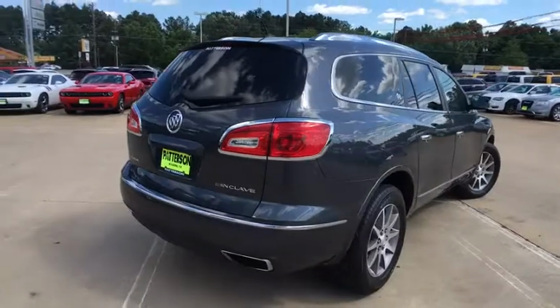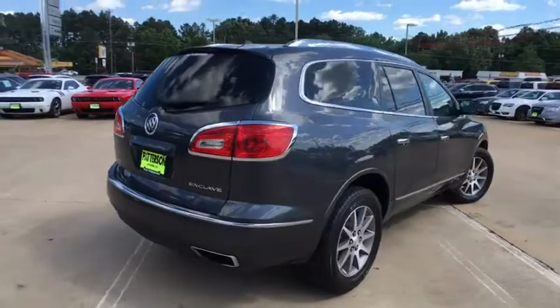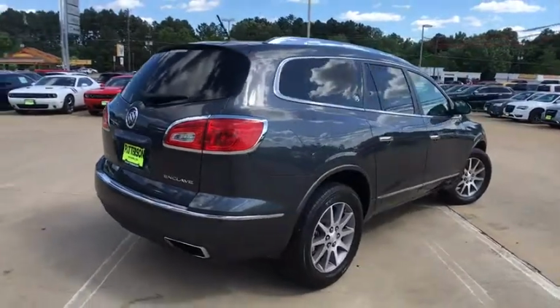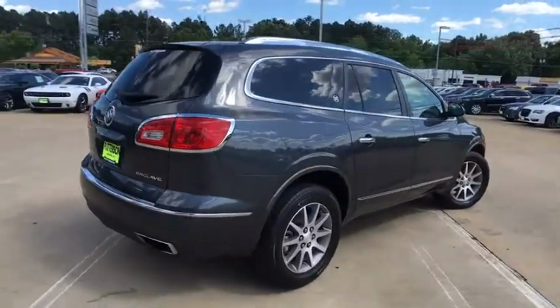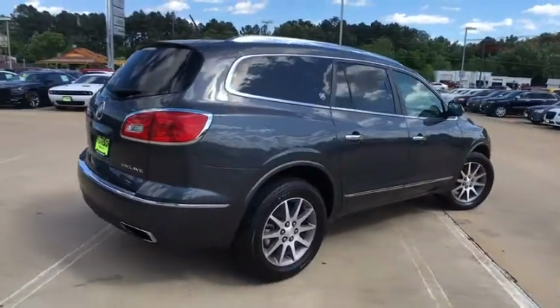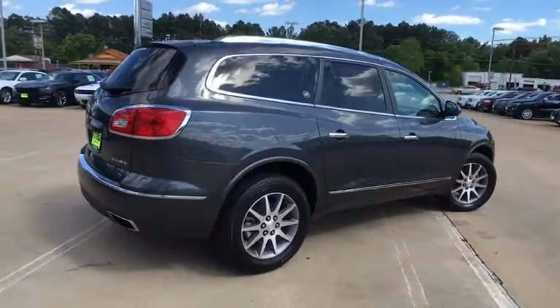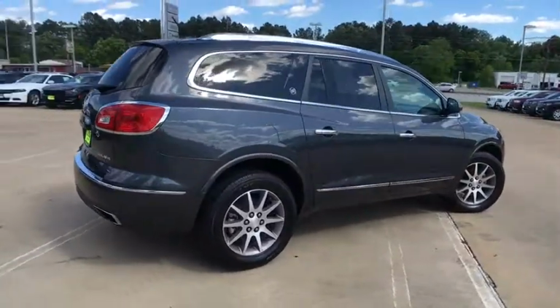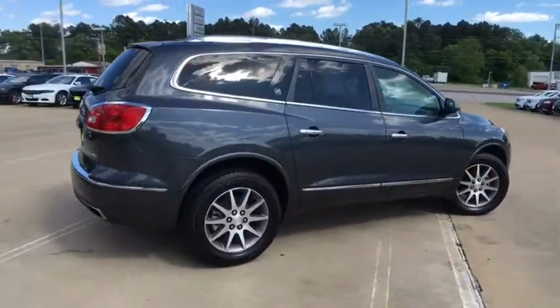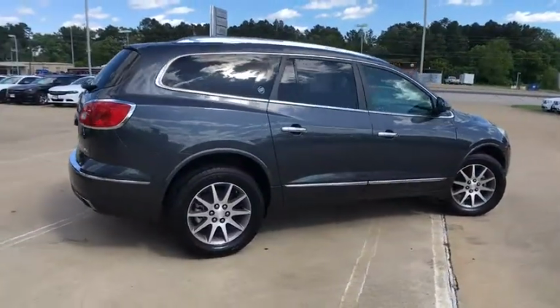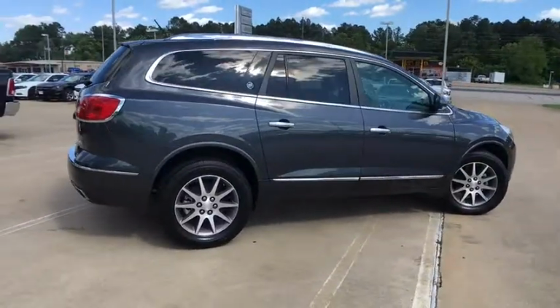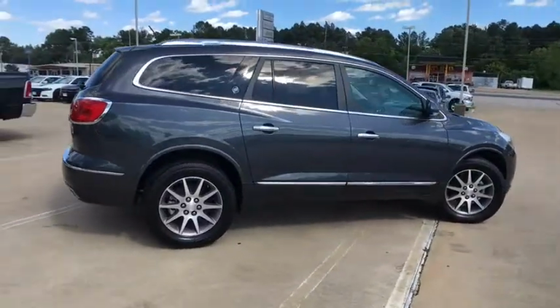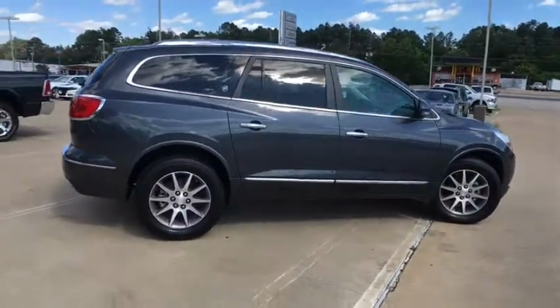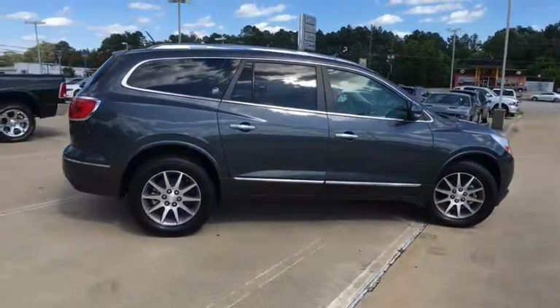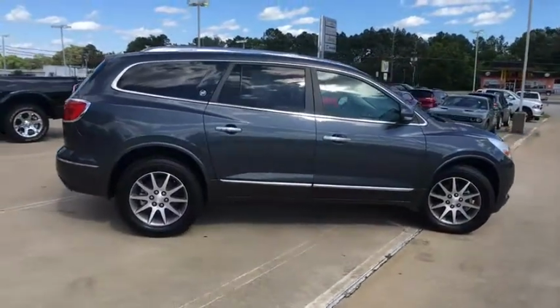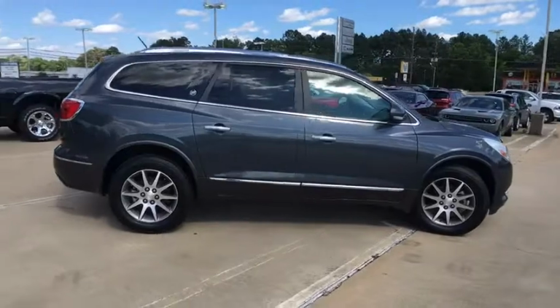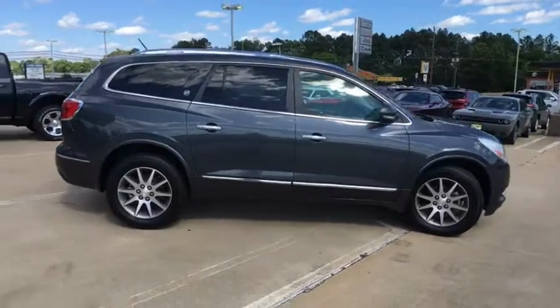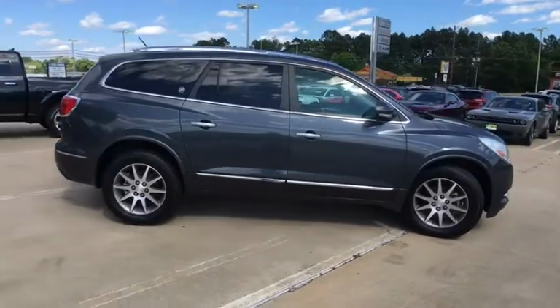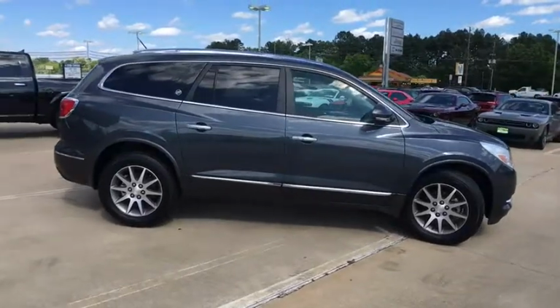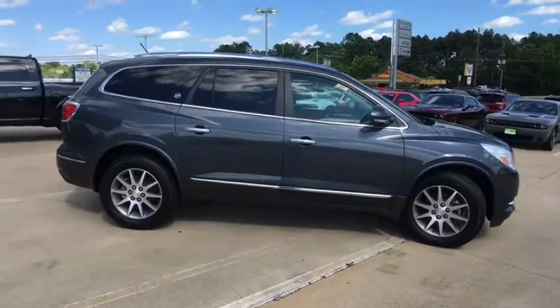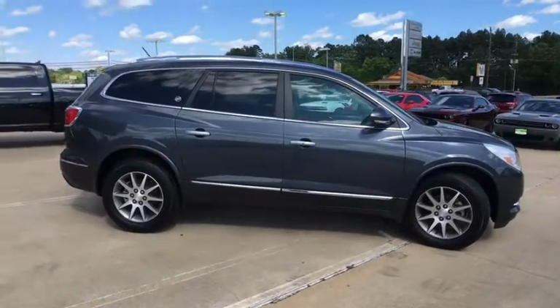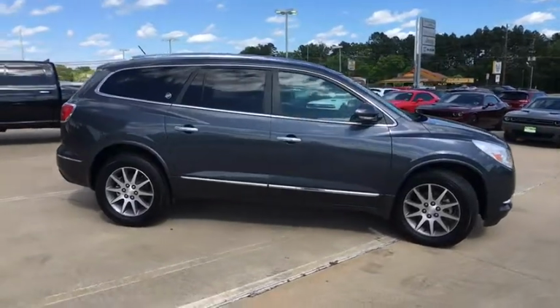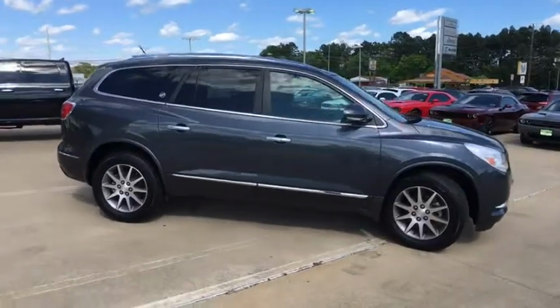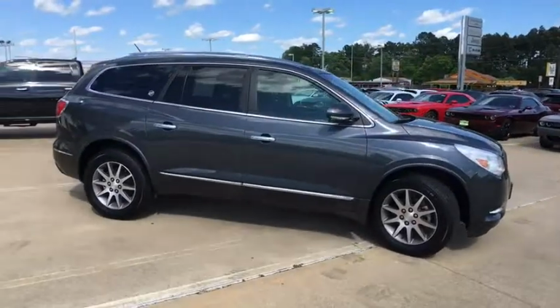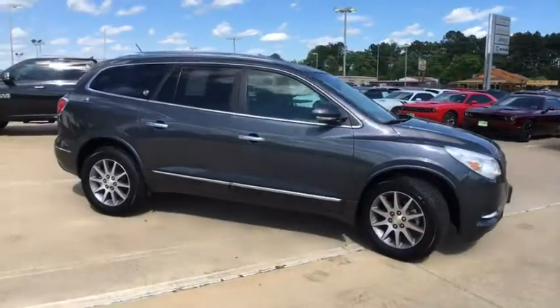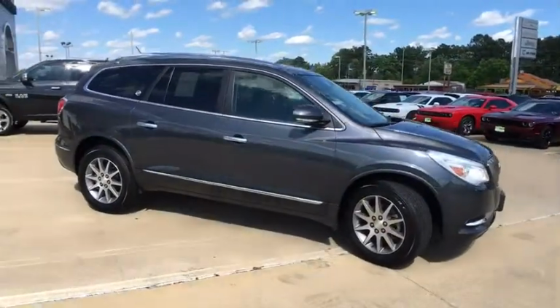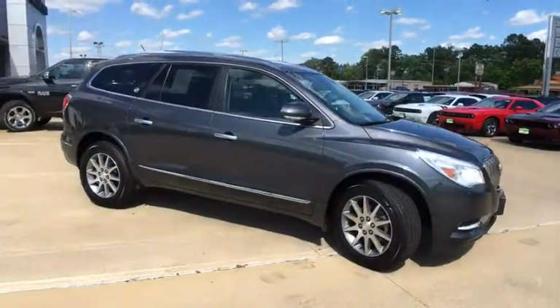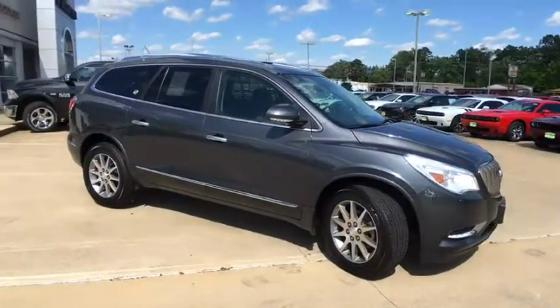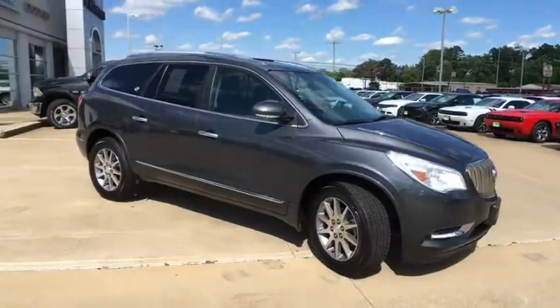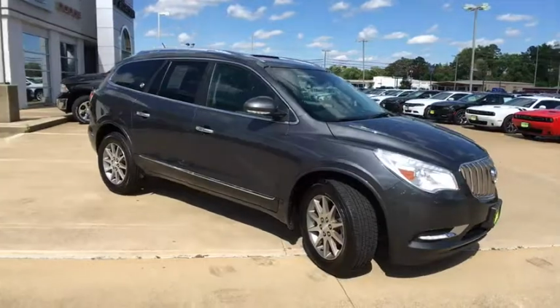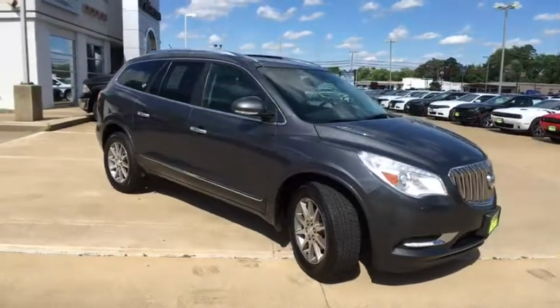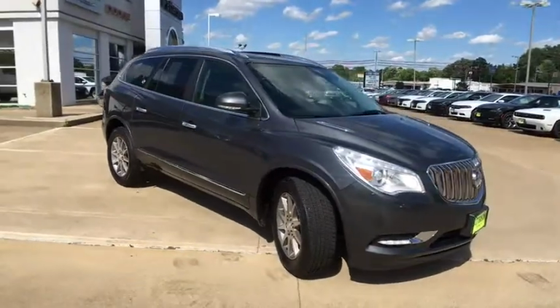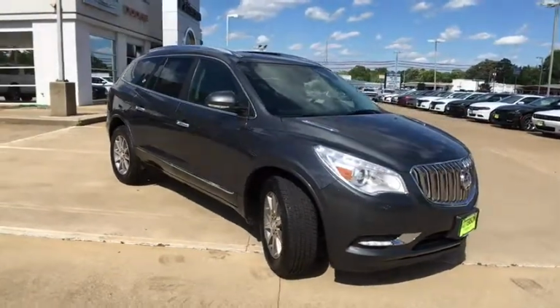Third row seat, remote engine start, power passenger seat, power liftgate, backup camera, keyless entry, leather-wrapped steering wheel, driver lumbar, adjustable steering wheel, power steering.